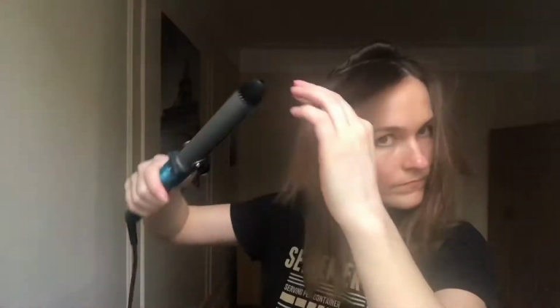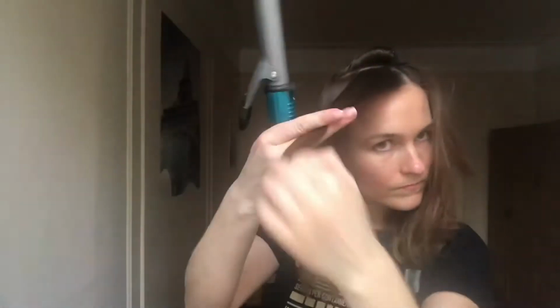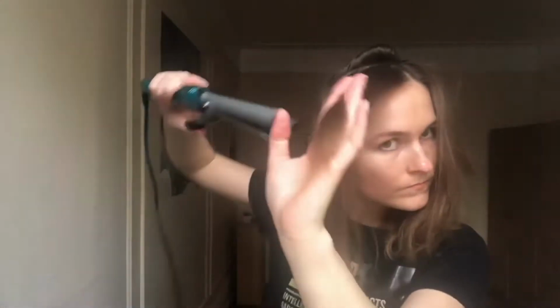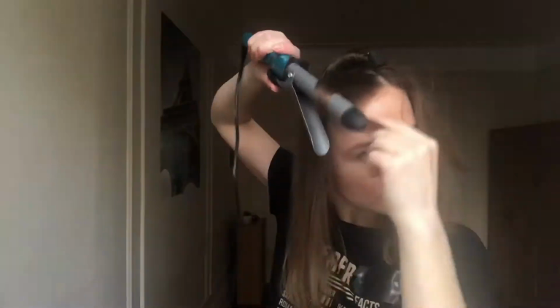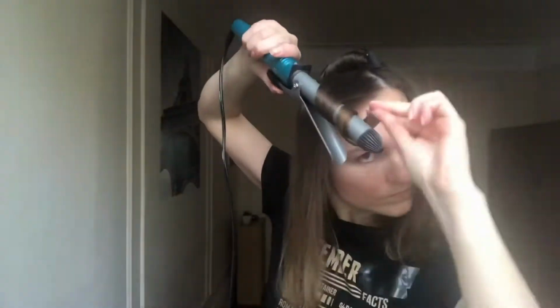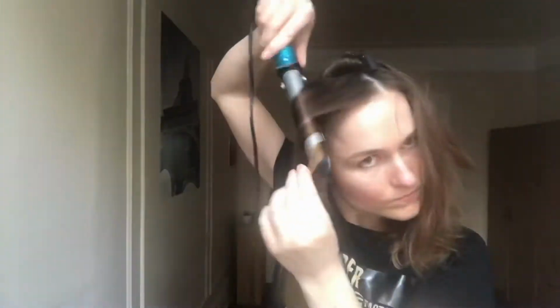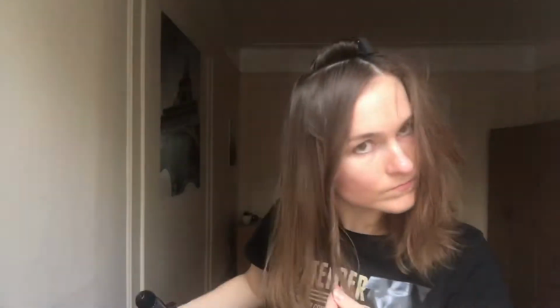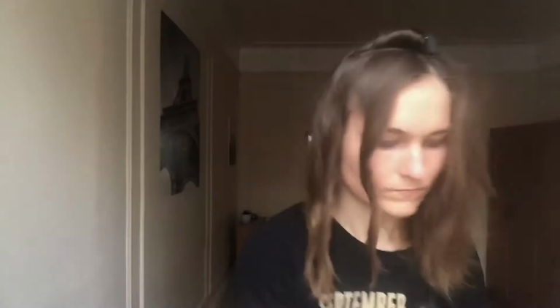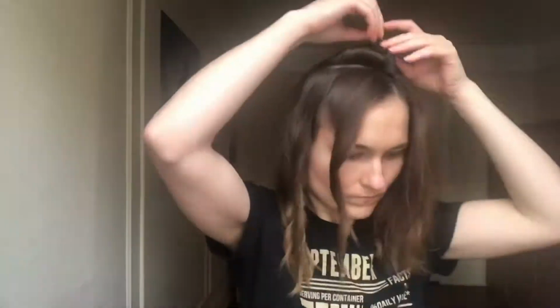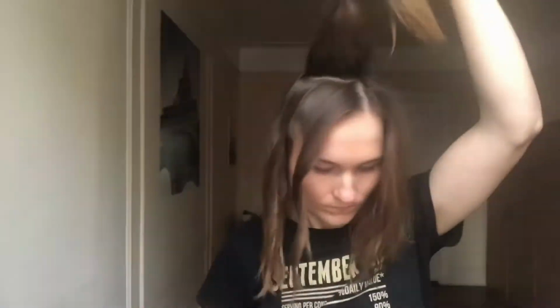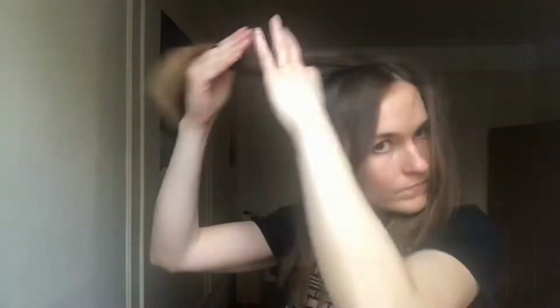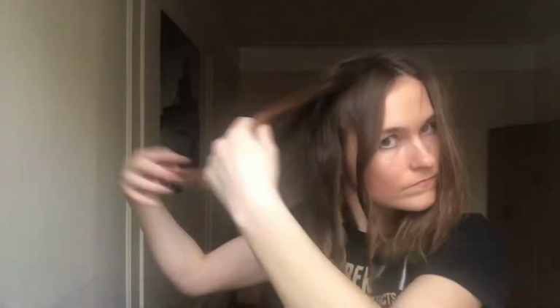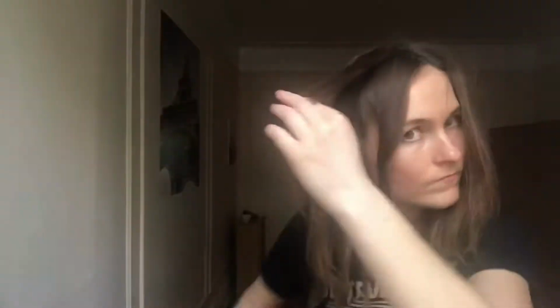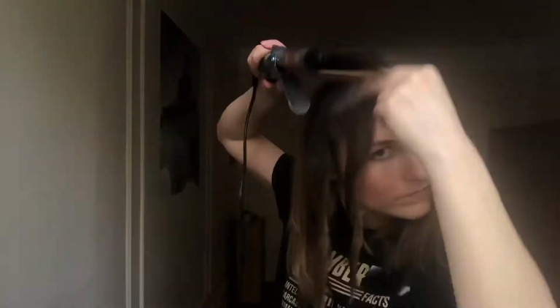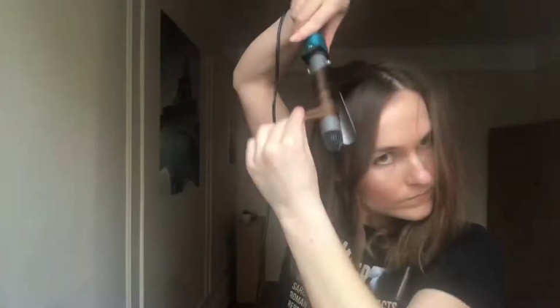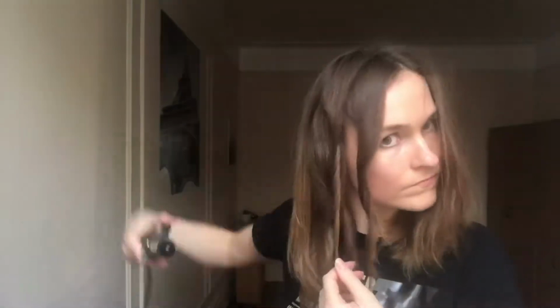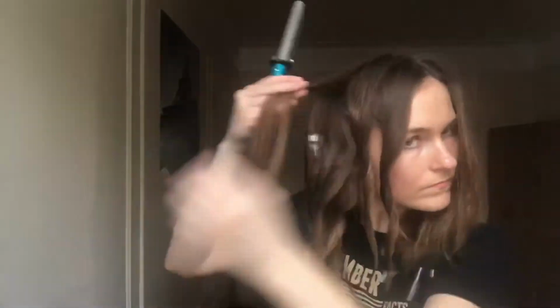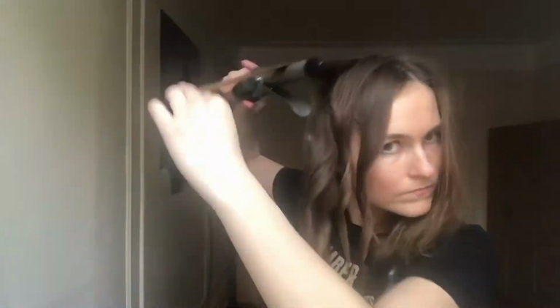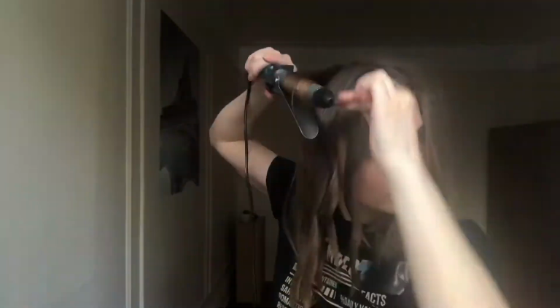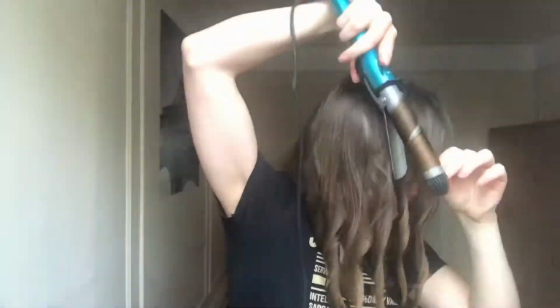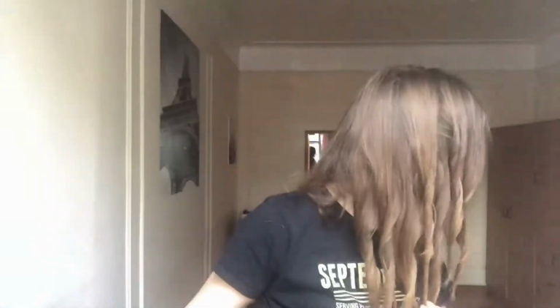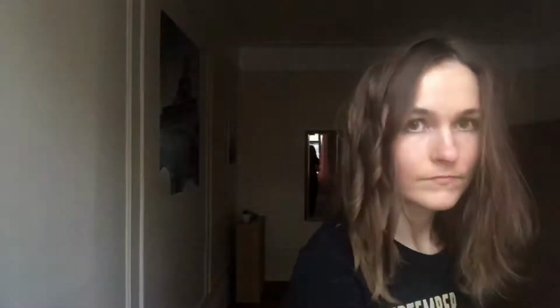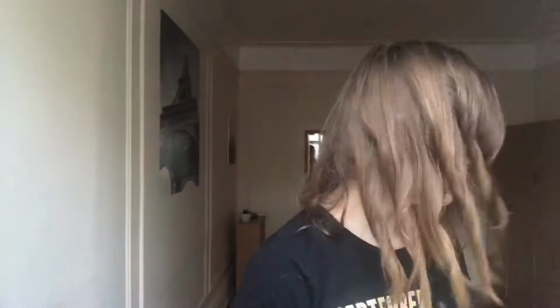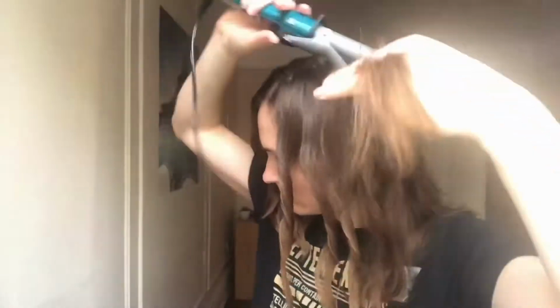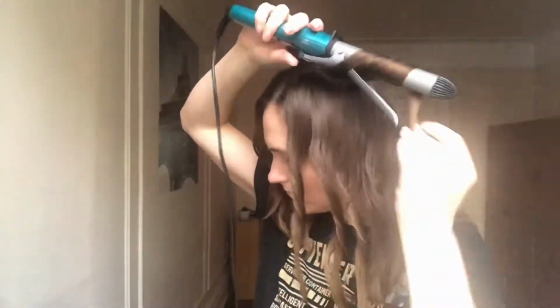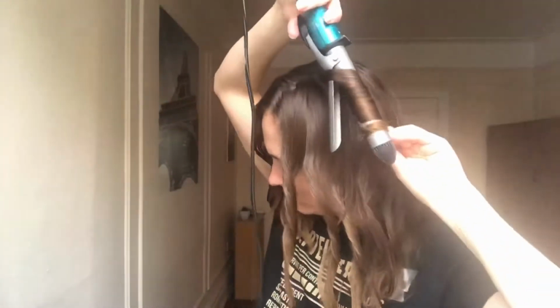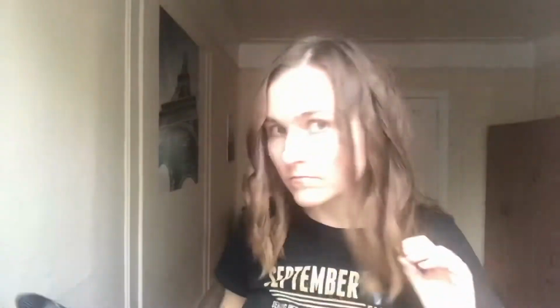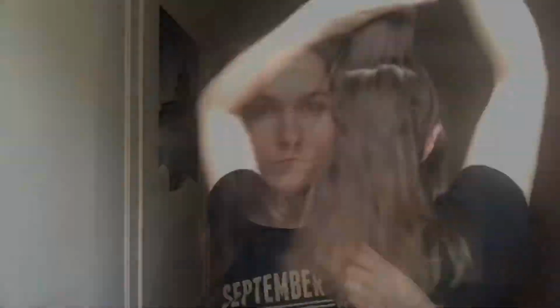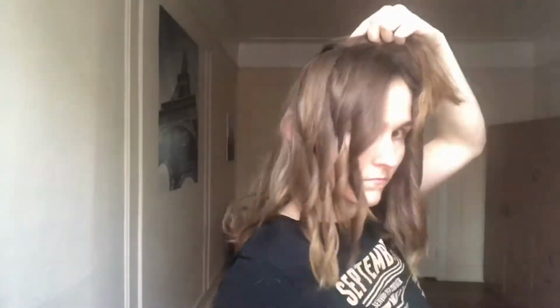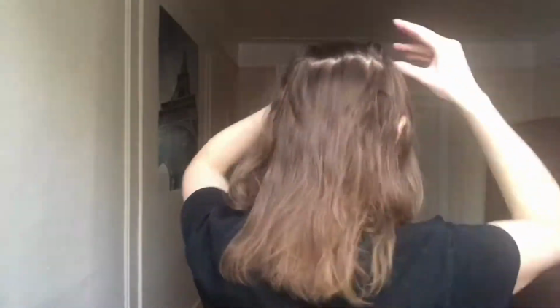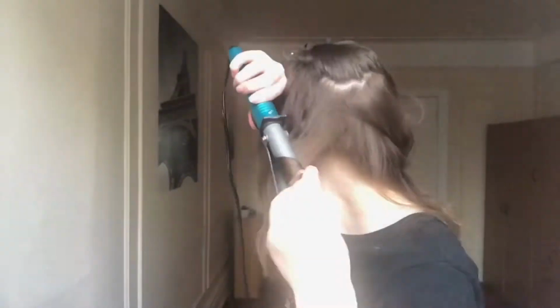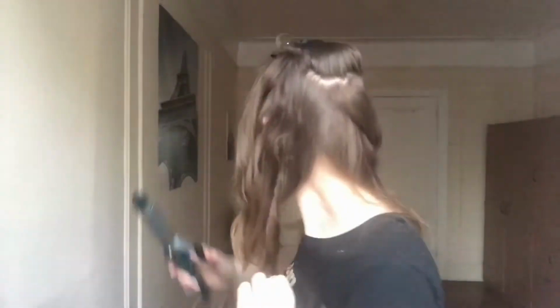Take the sections and curl the hair away from your face. You'll be curling your right side to the right and the left side to the left. In the back you do the same thing — the curls just meet in the middle.